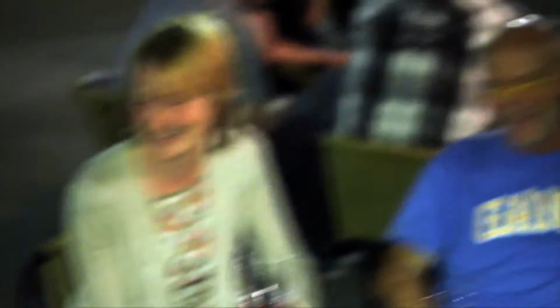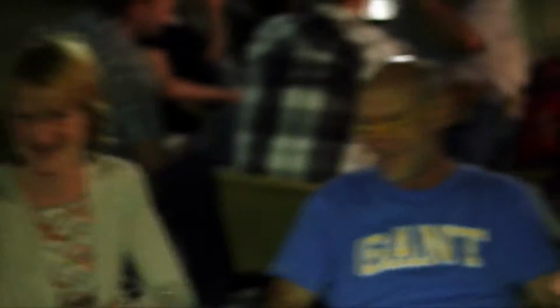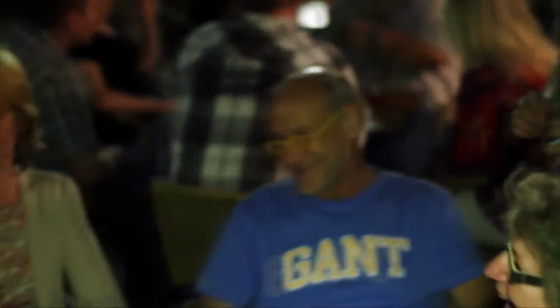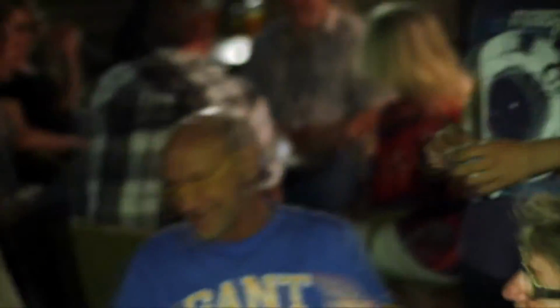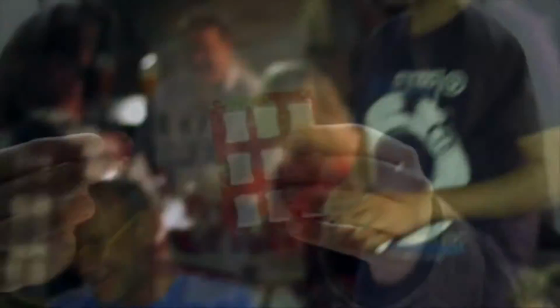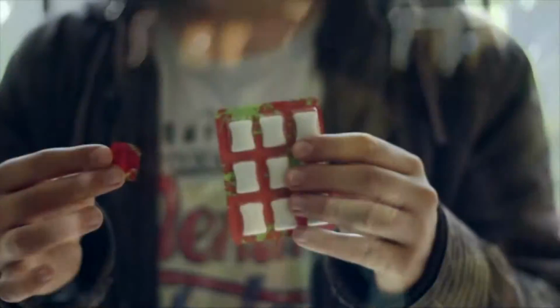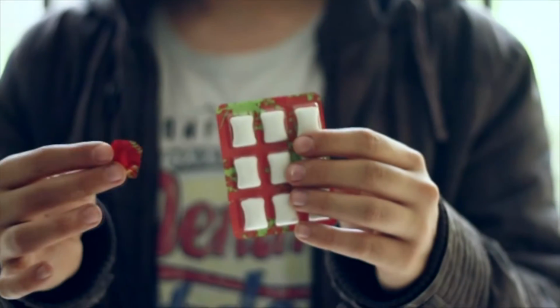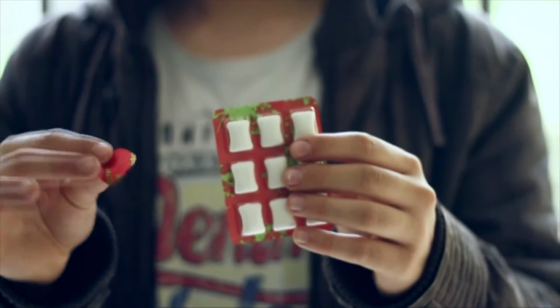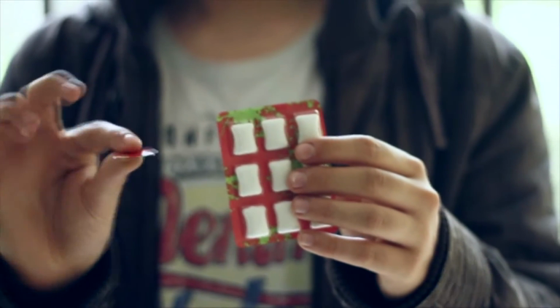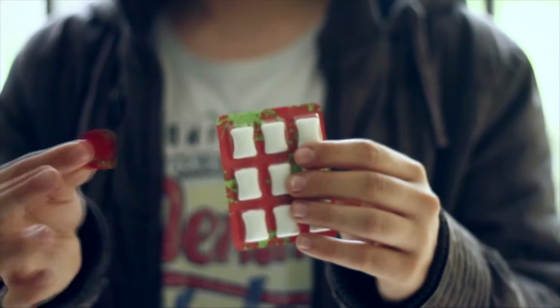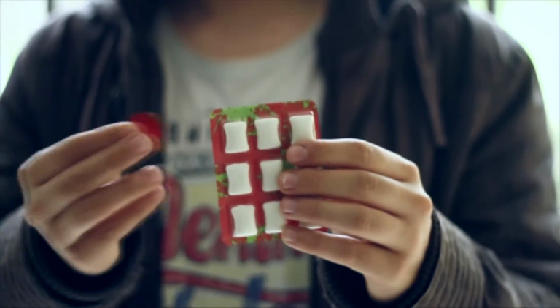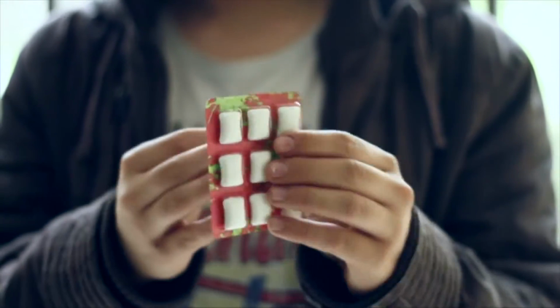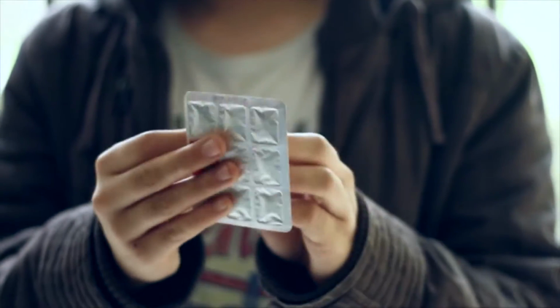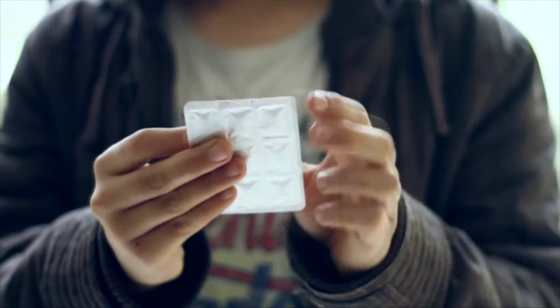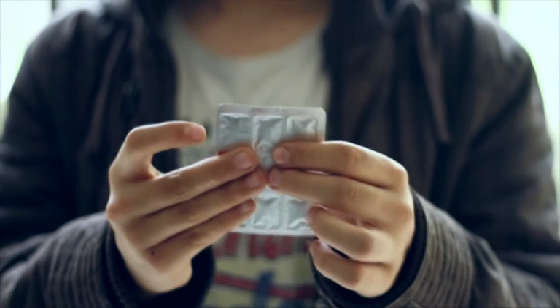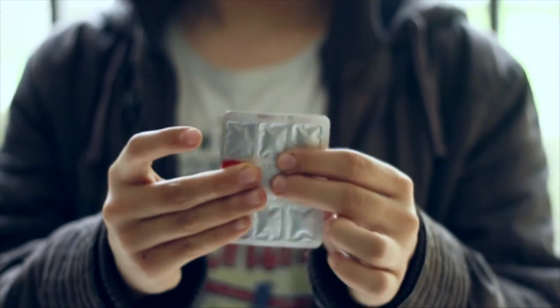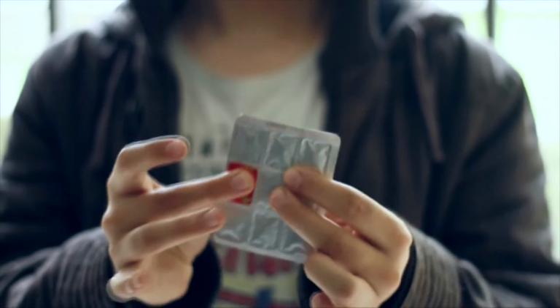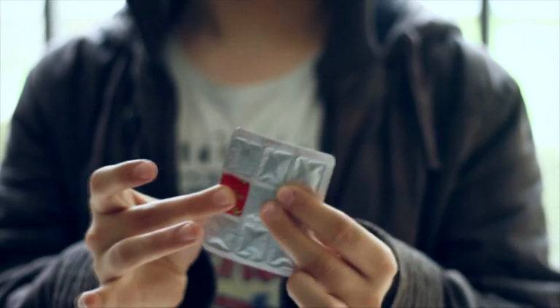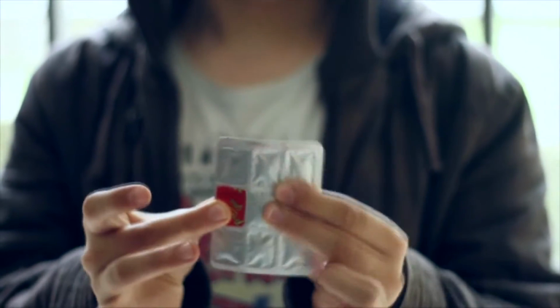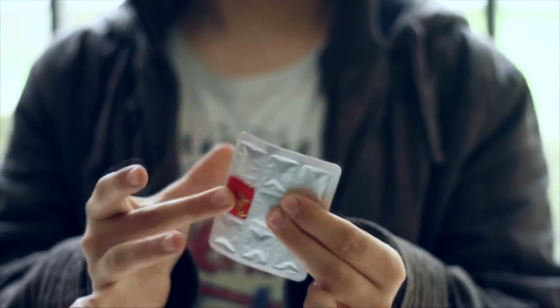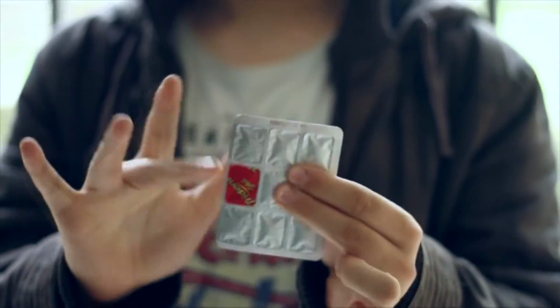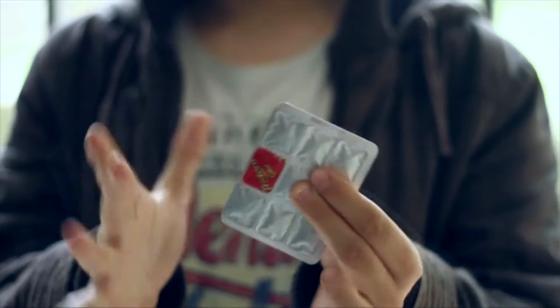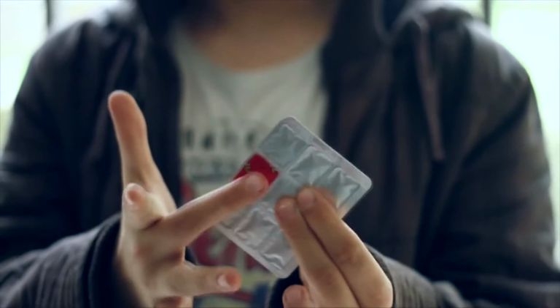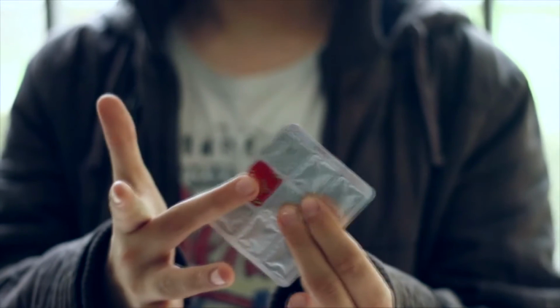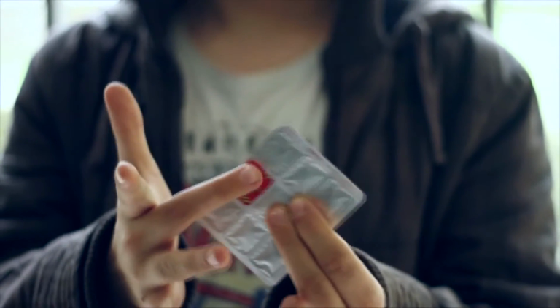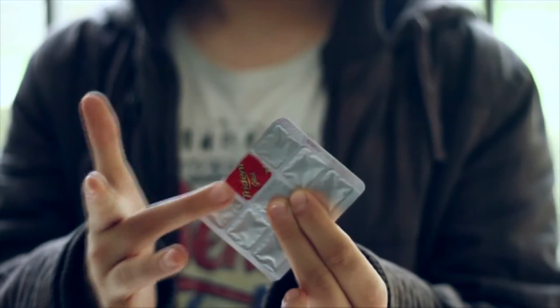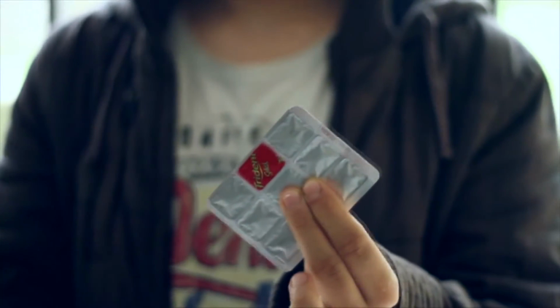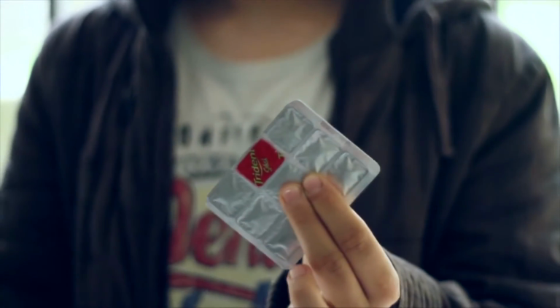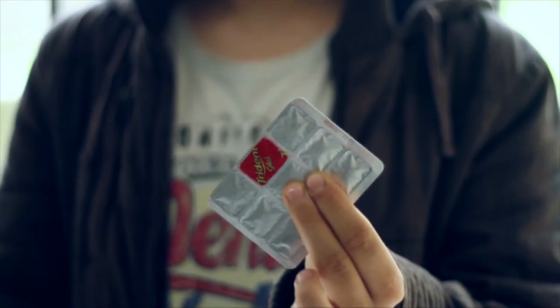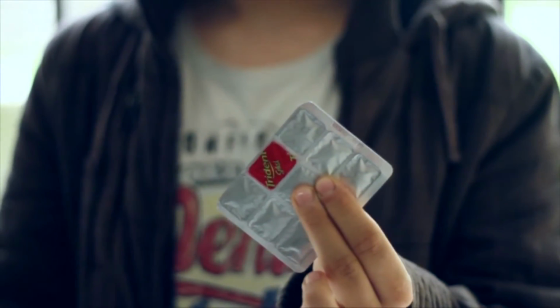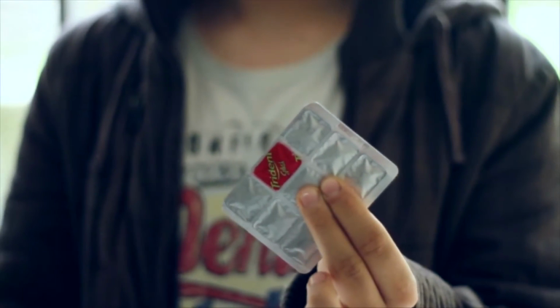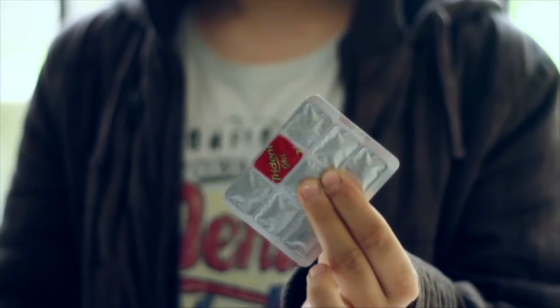My favorite effect is Torn in Fuse, where you show a full silver sealed pack of gum. You take a different colored foil and you visually fuse it on the pack, leaving the spectator with an impossible souvenir.